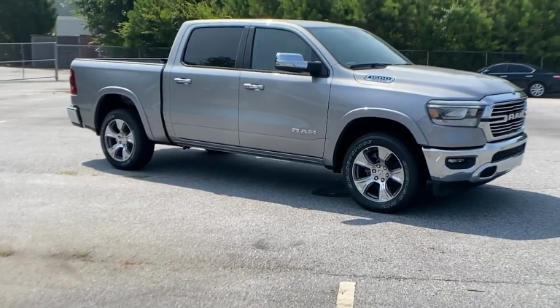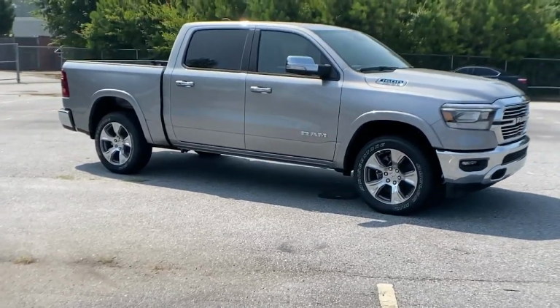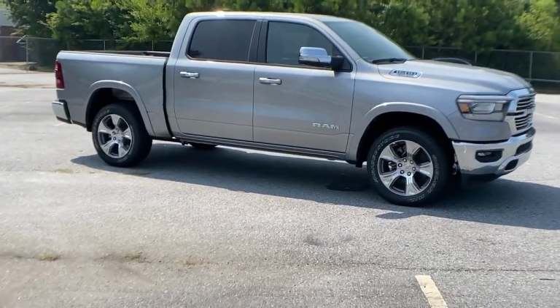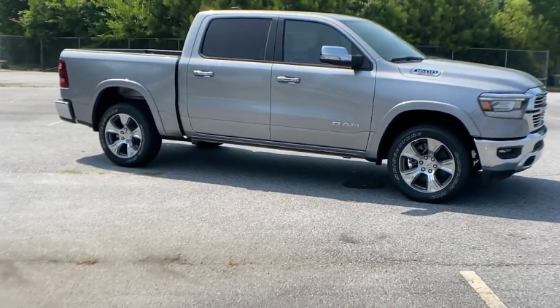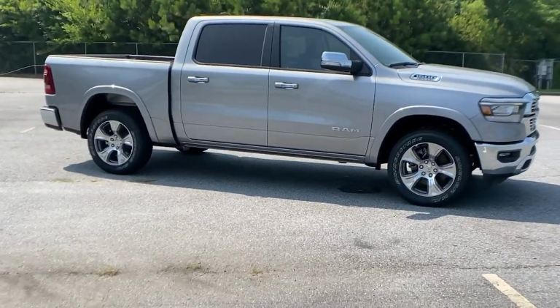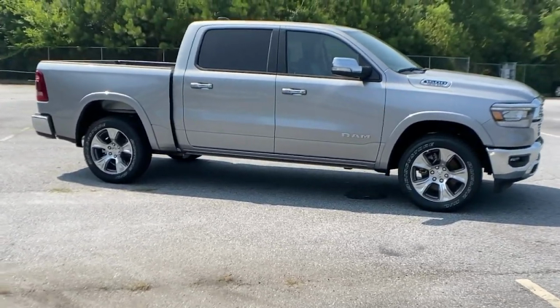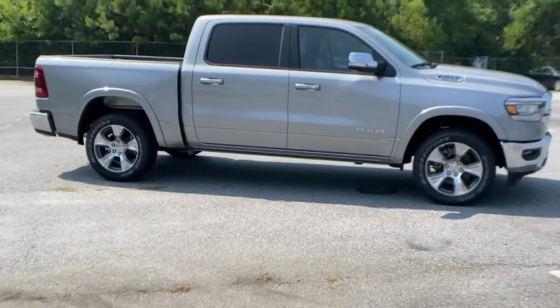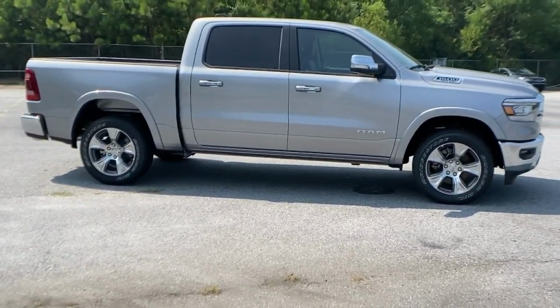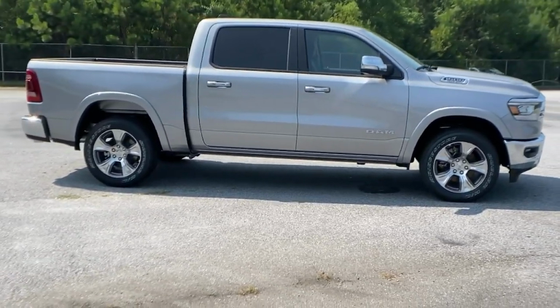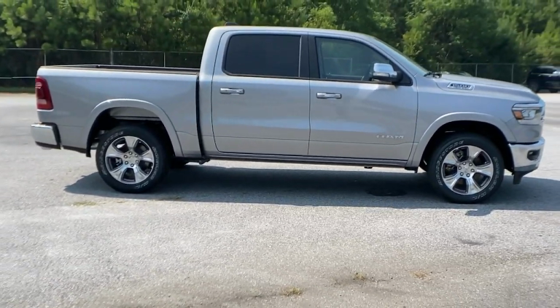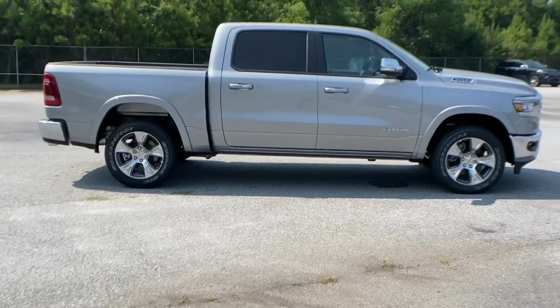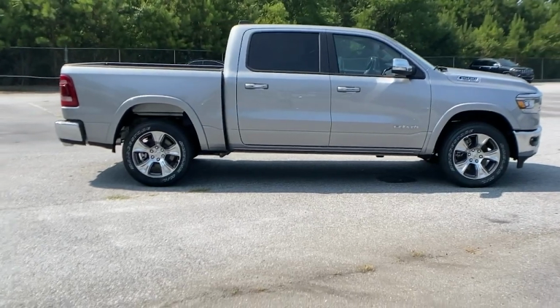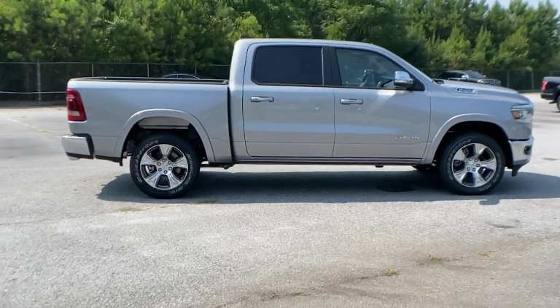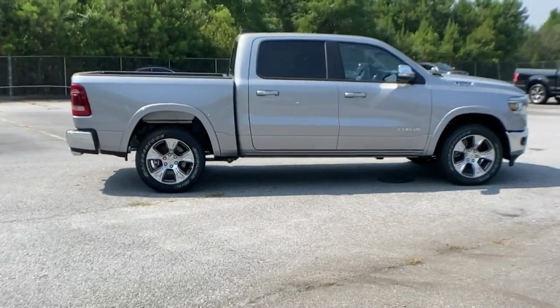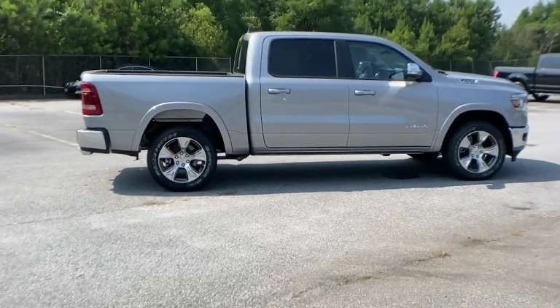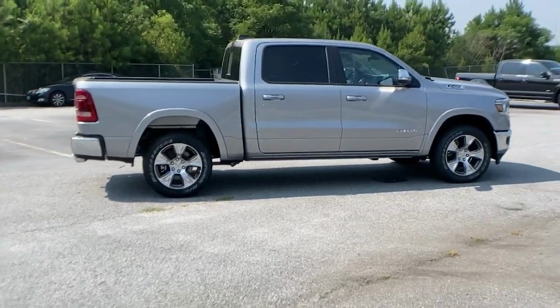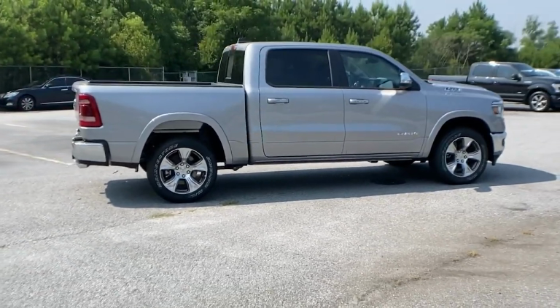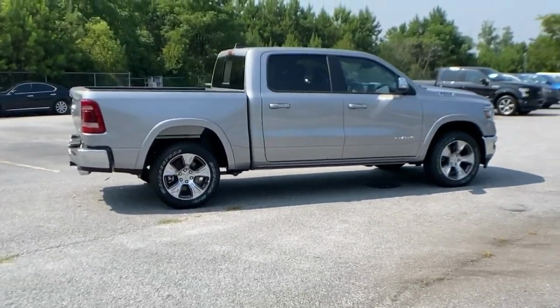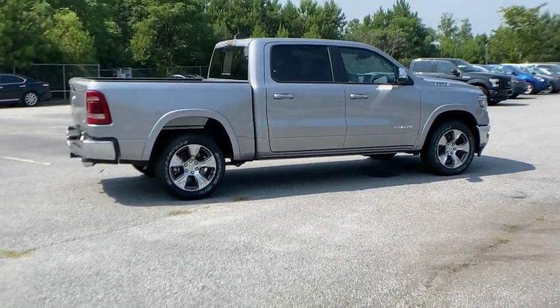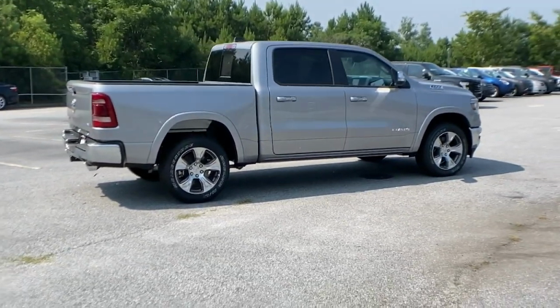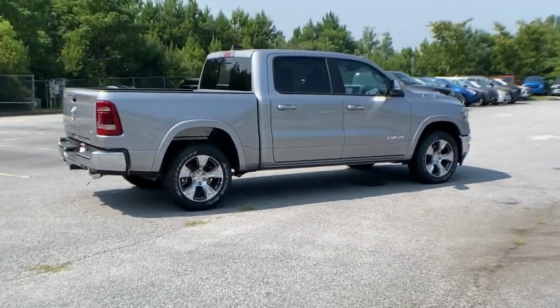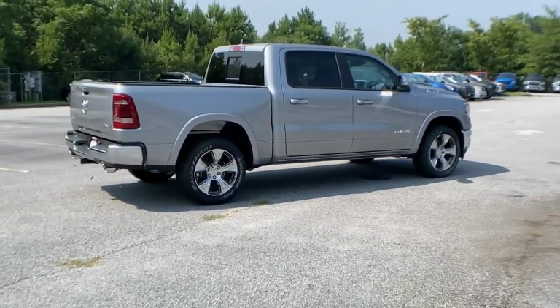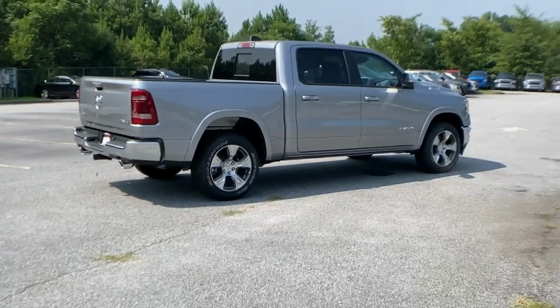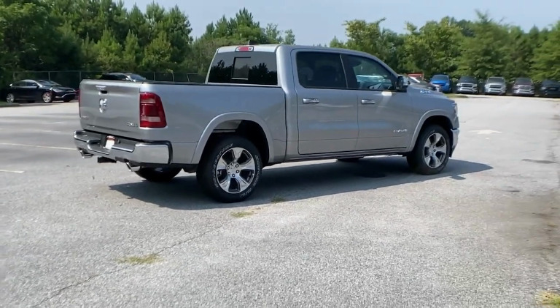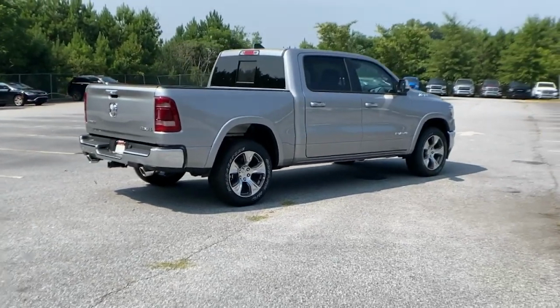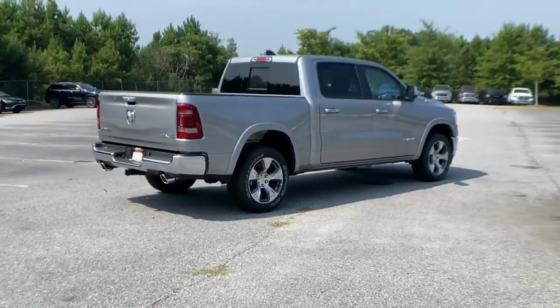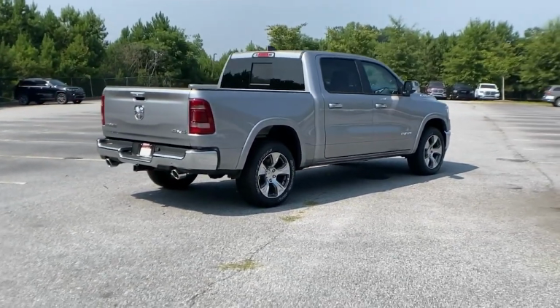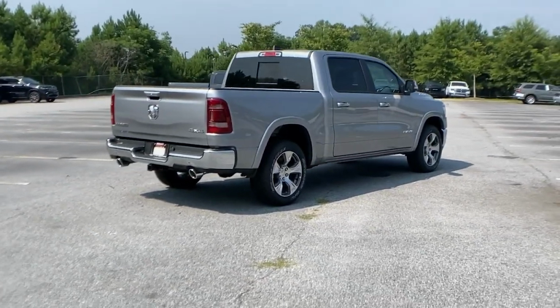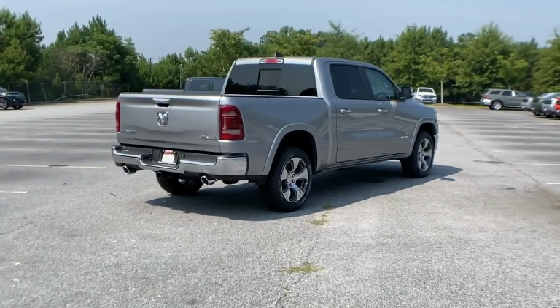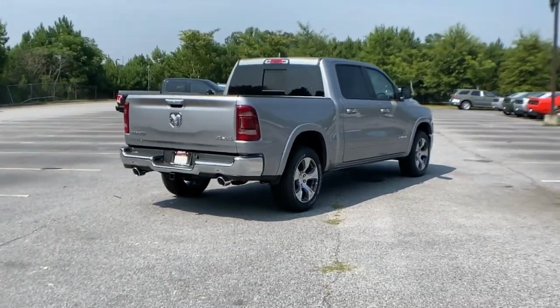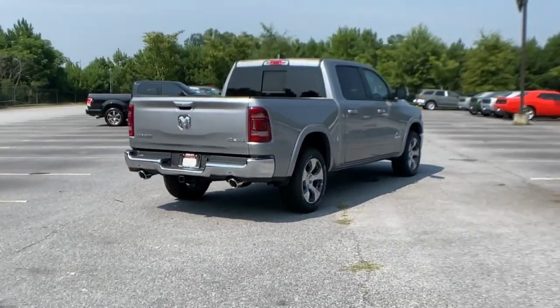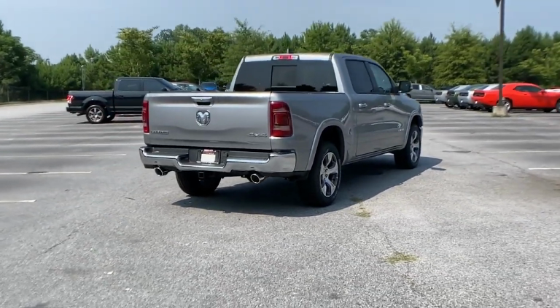Keyless entry, backup camera, woodgrain interior trim, four-wheel drive, power passenger seat, remote engine start, cooled front seats, heated mirrors, premium sound system, satellite radio.